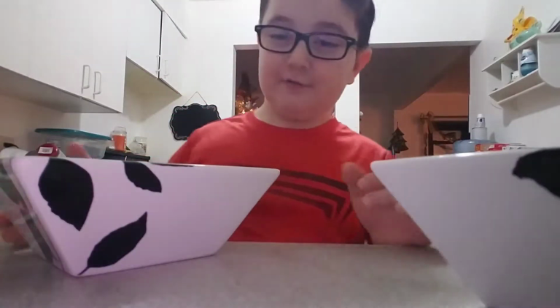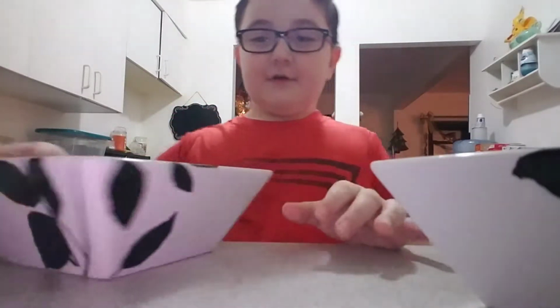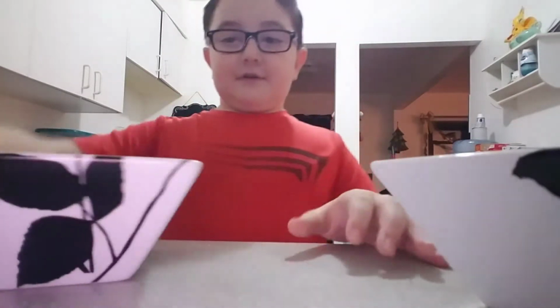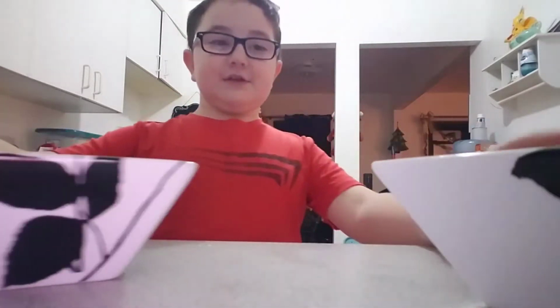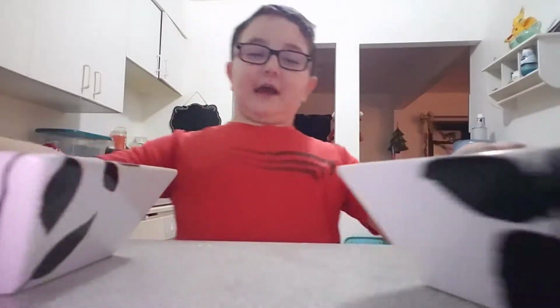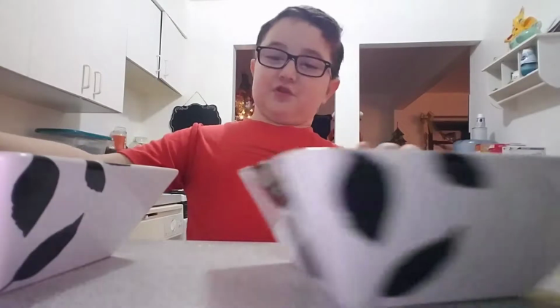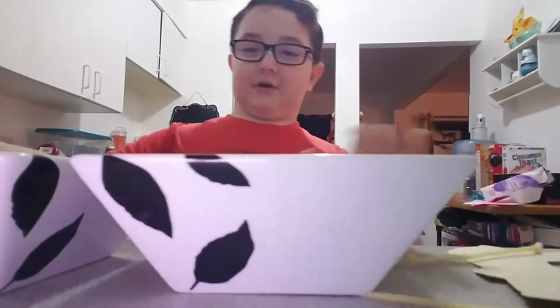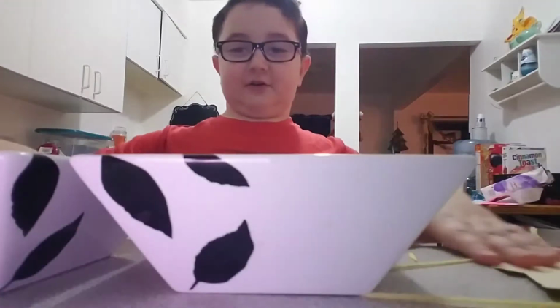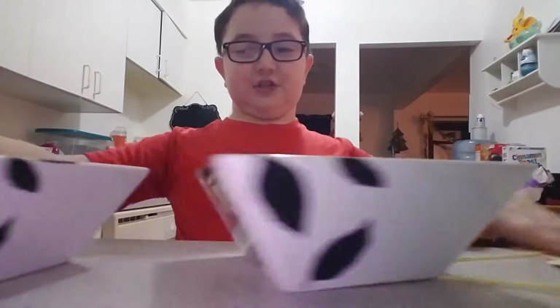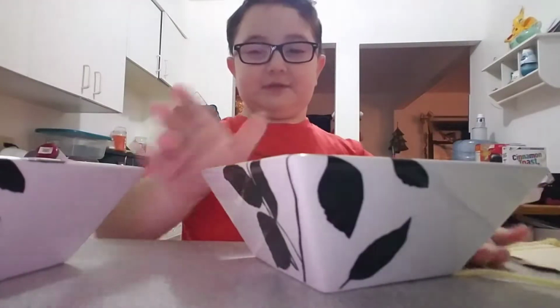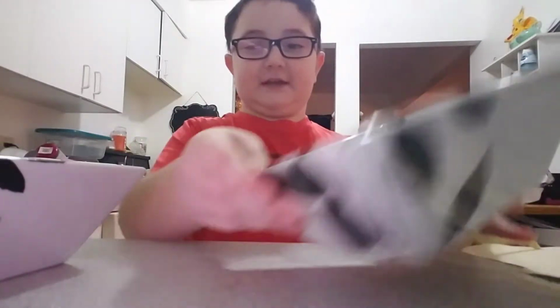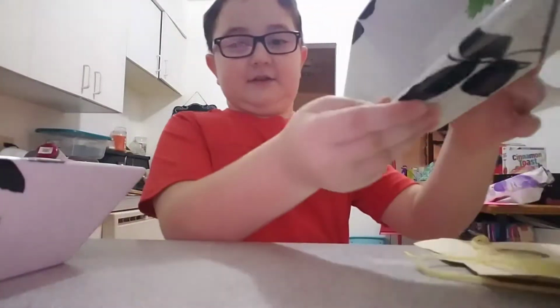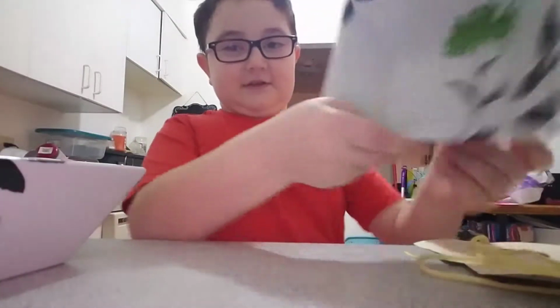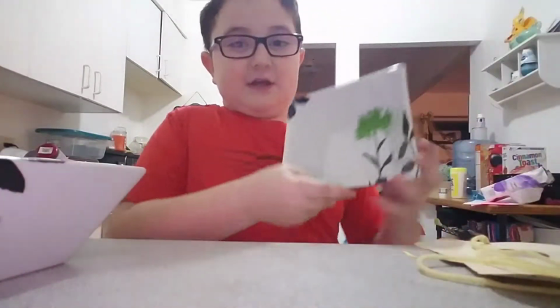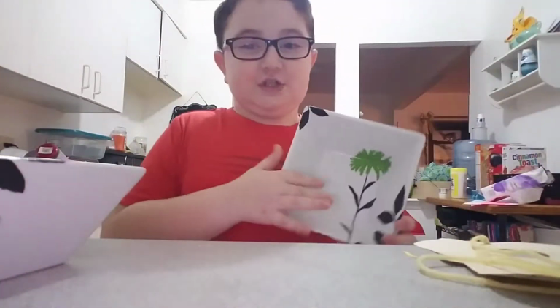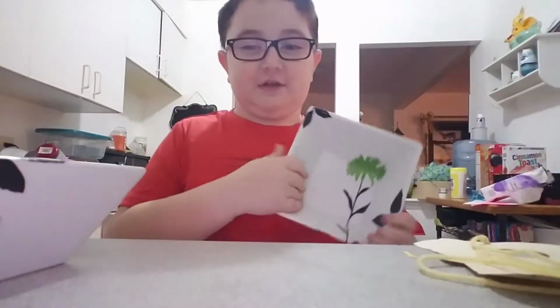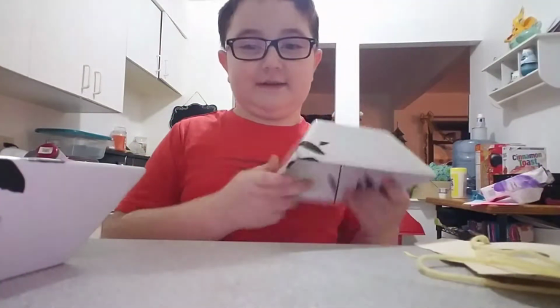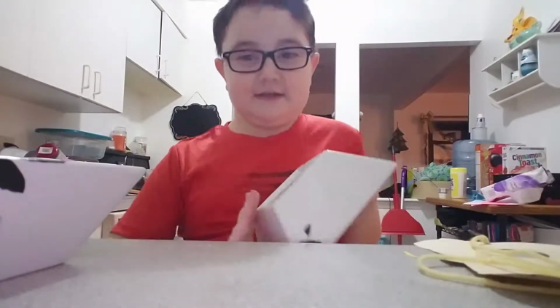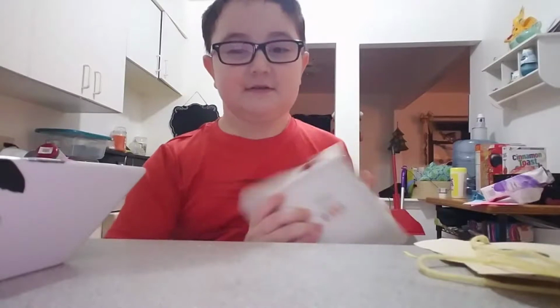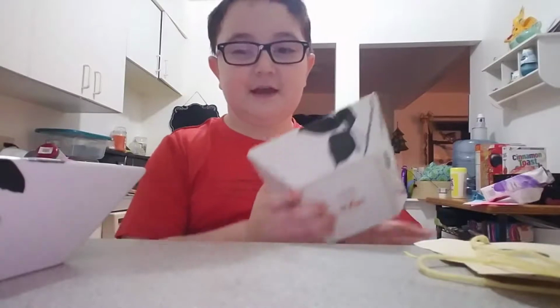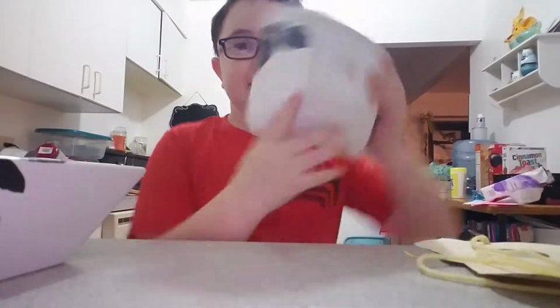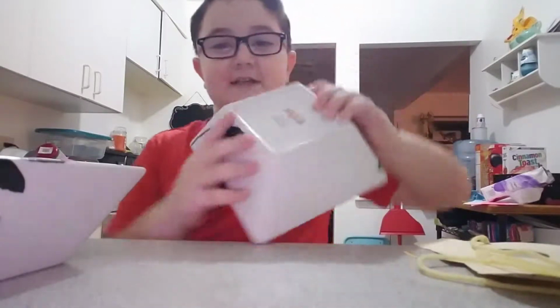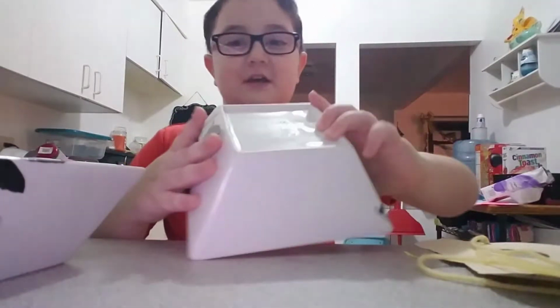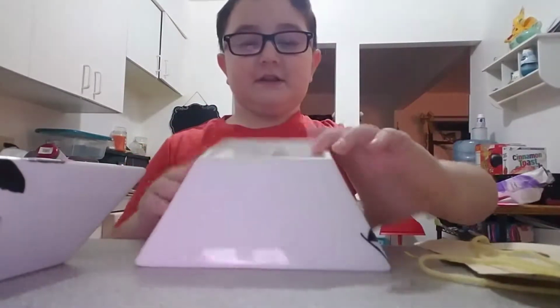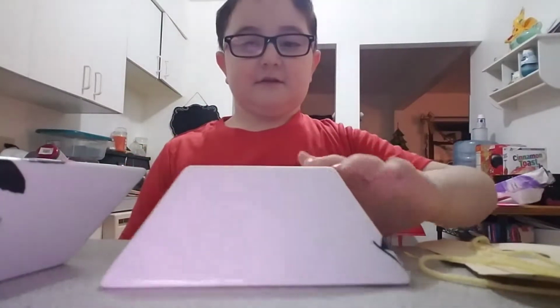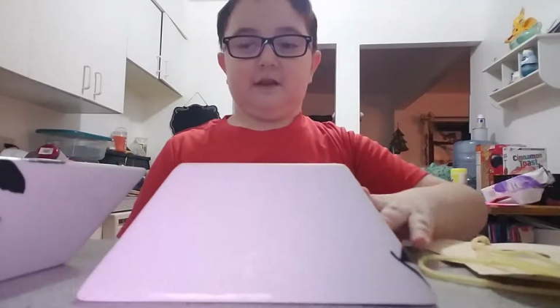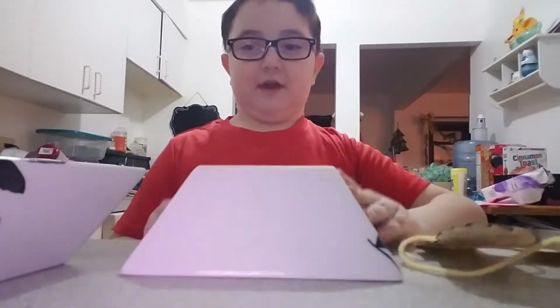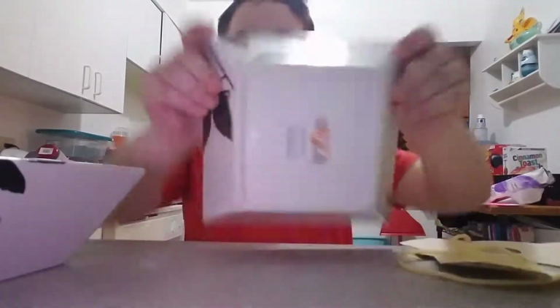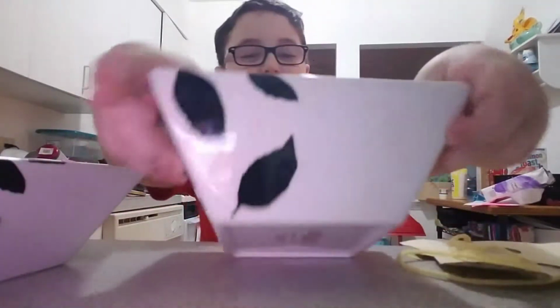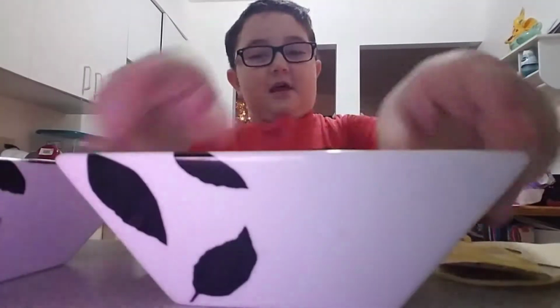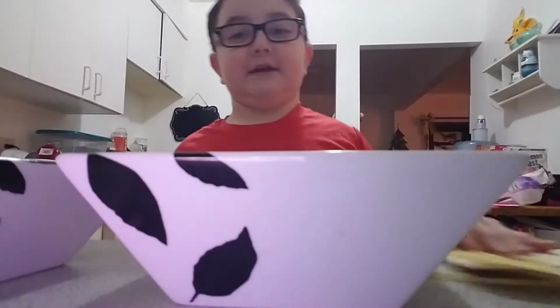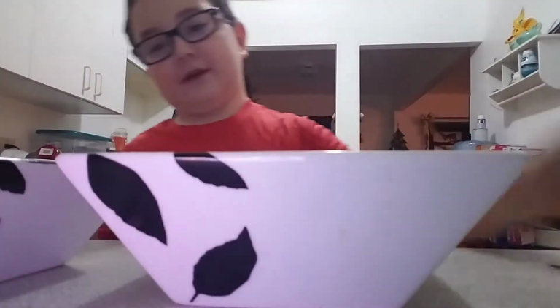So, make sure you have two balls that are shaped like this. Make sure they look like this, and they can do that.